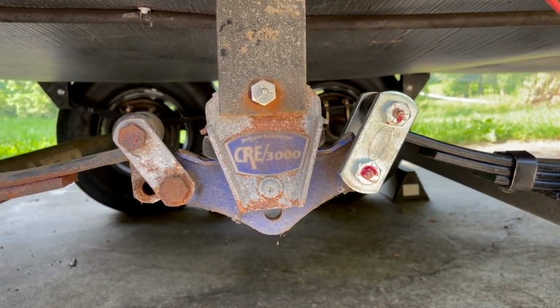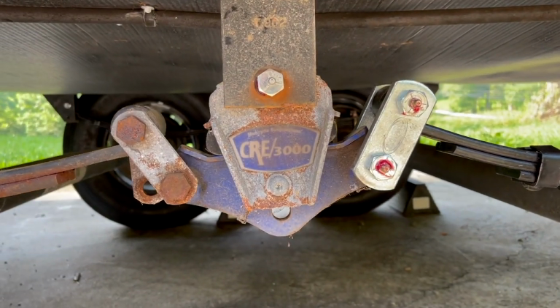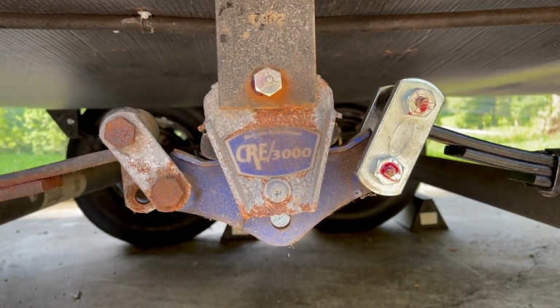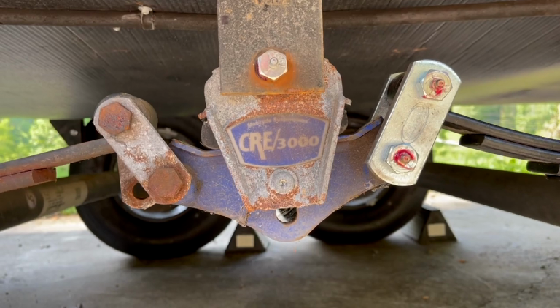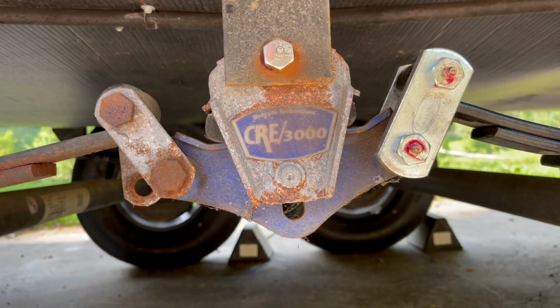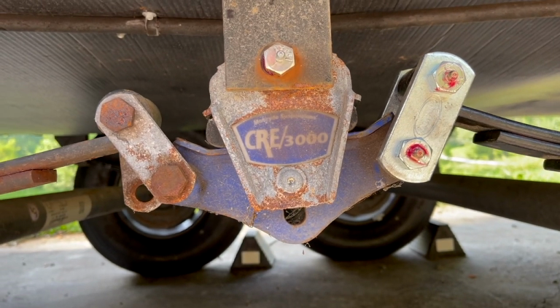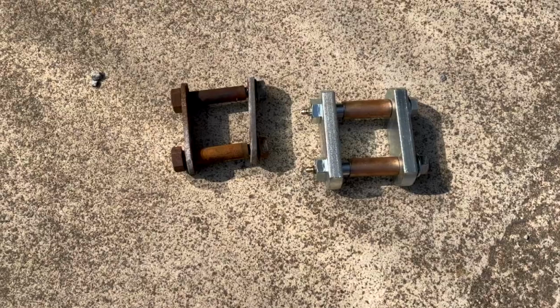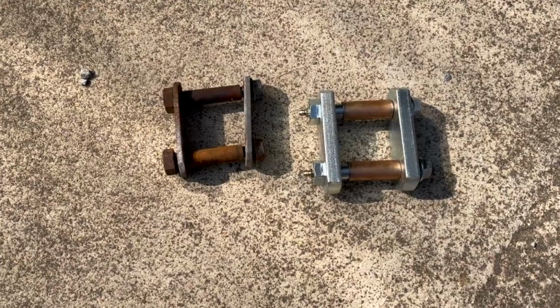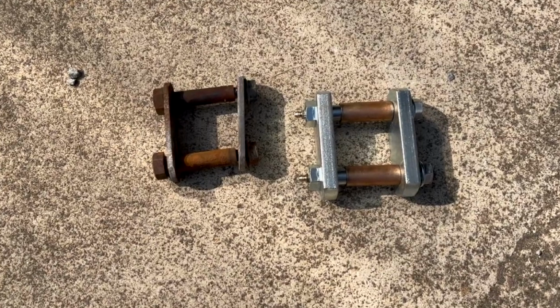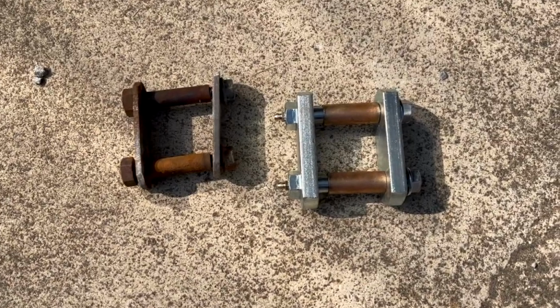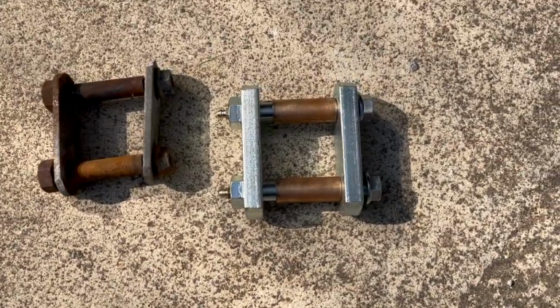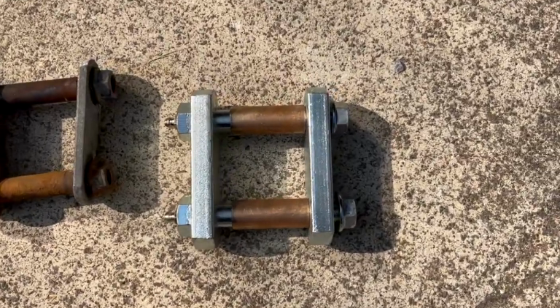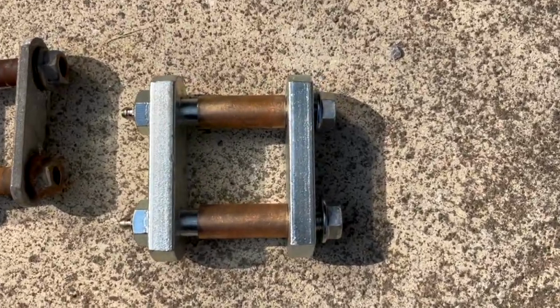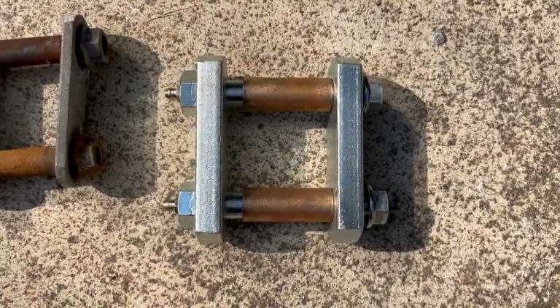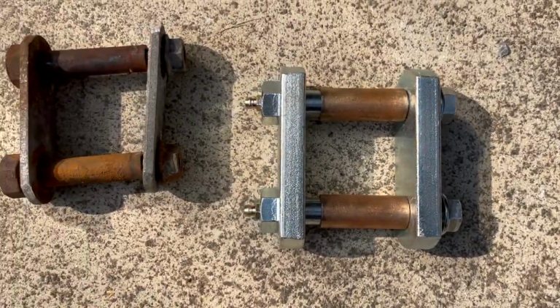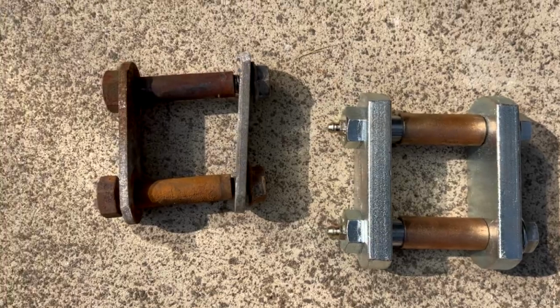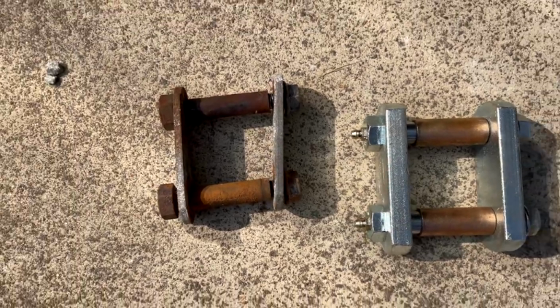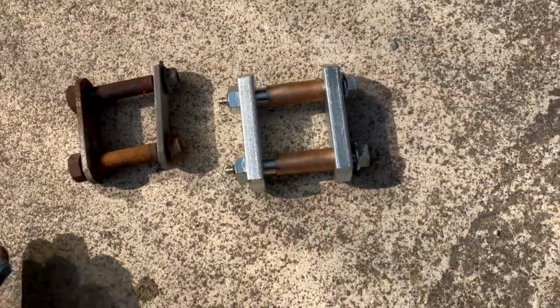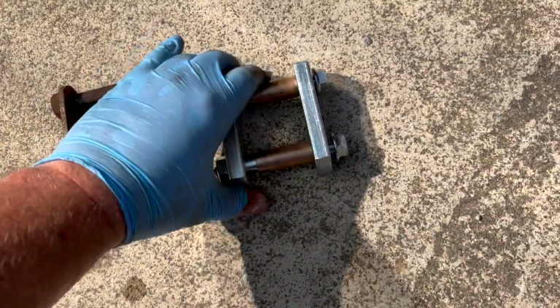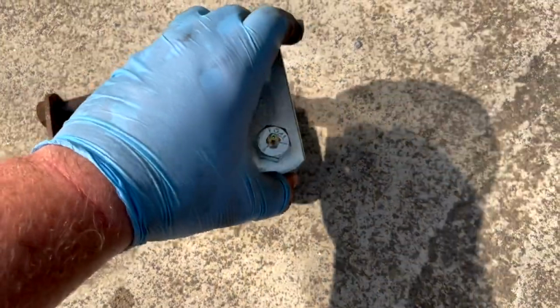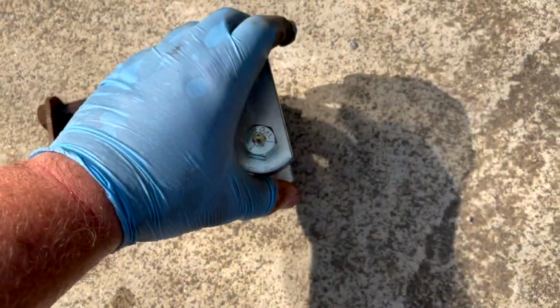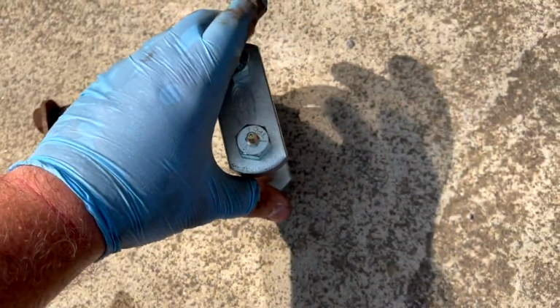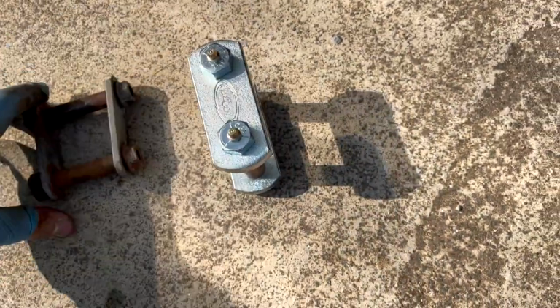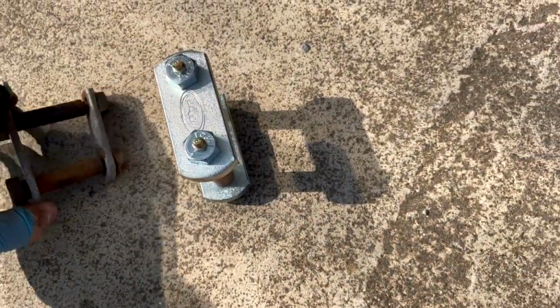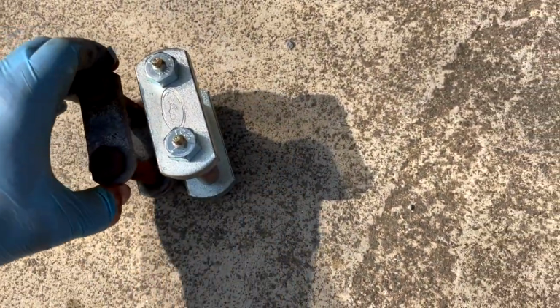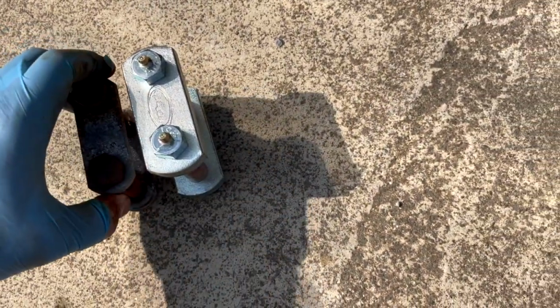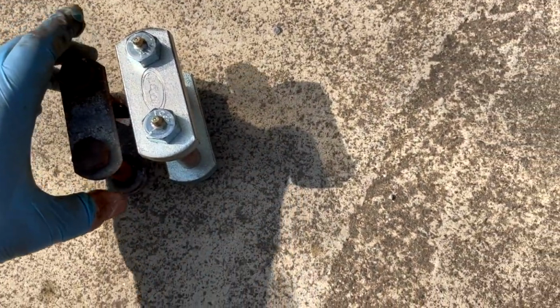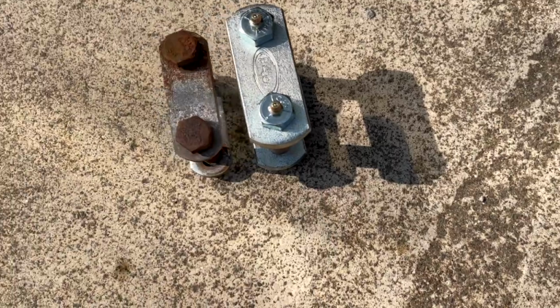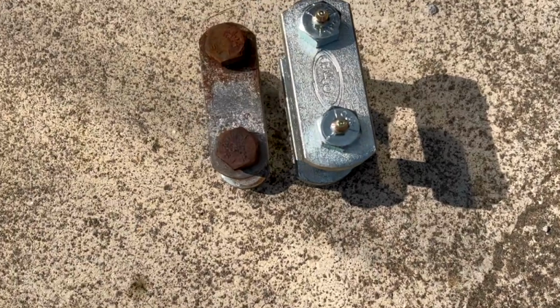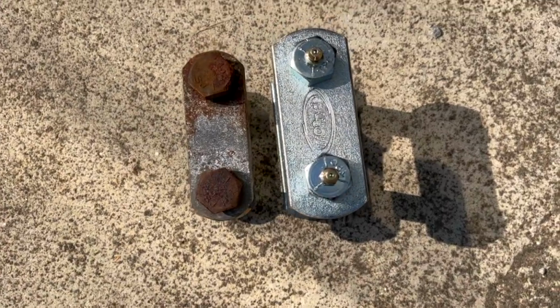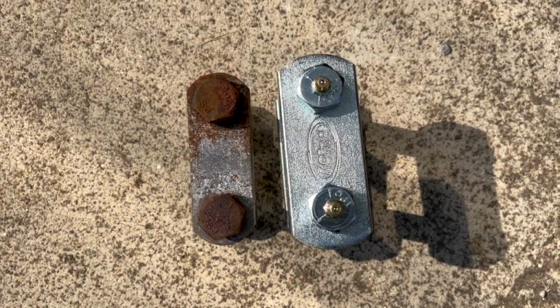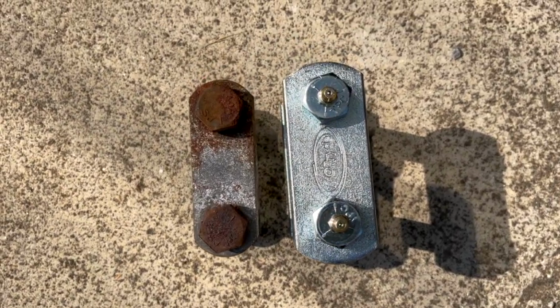The equalizer is fine for now, but it may be next on the list. Here you can really see how beefy these Mooride shackles are compared to the stock ones. They also have grease zerks in the bolt heads, which will help them last longer.